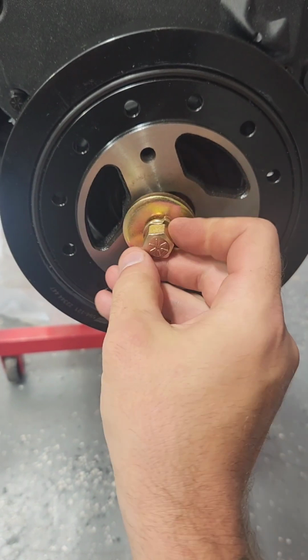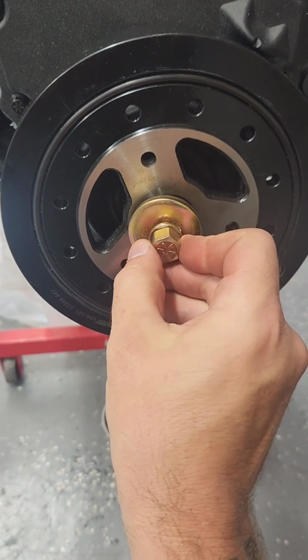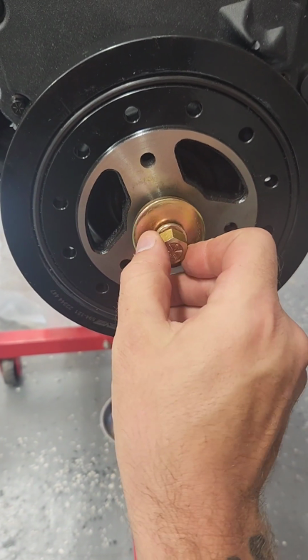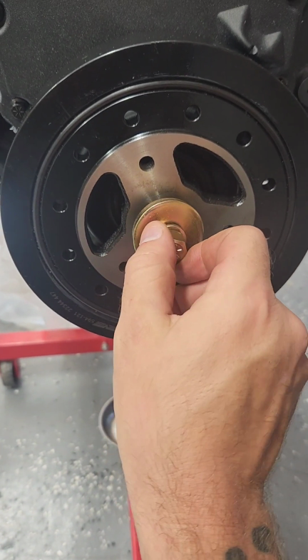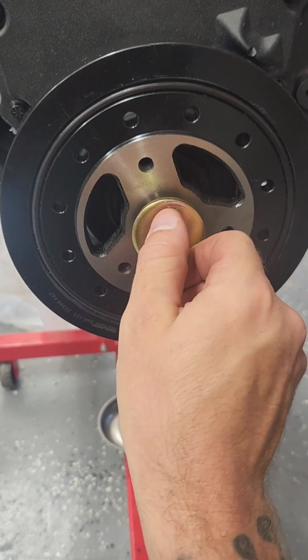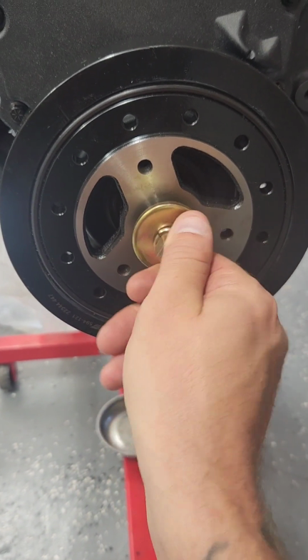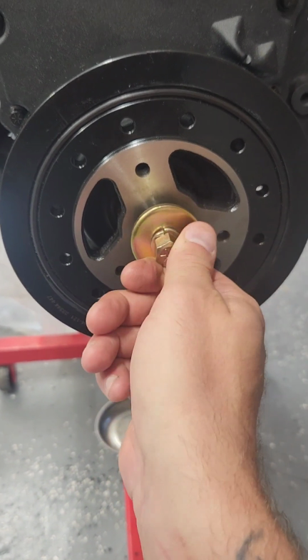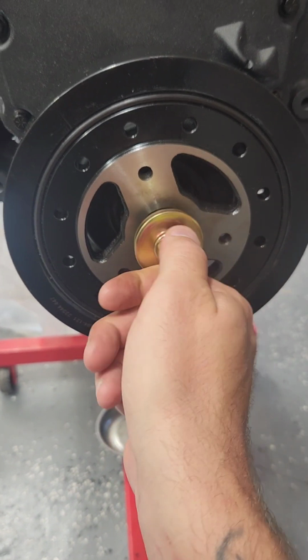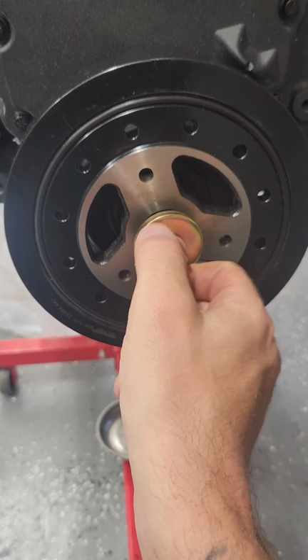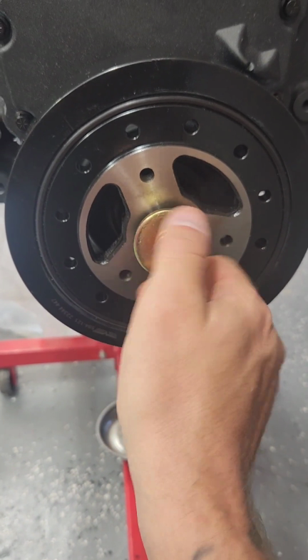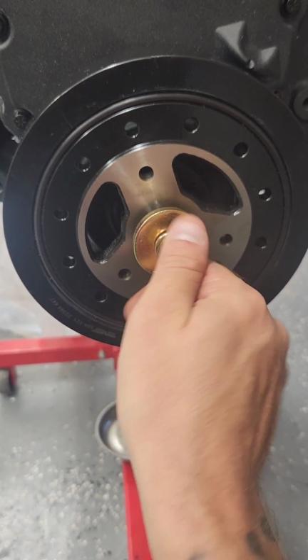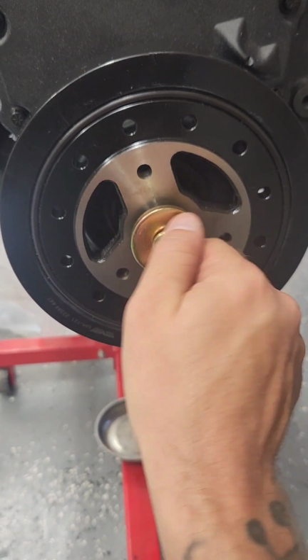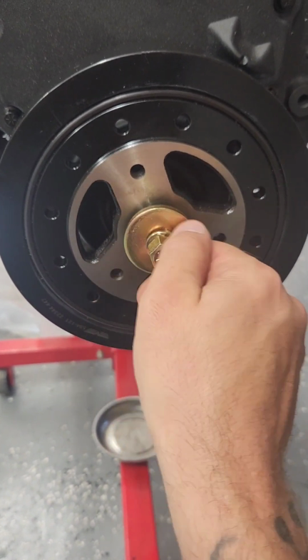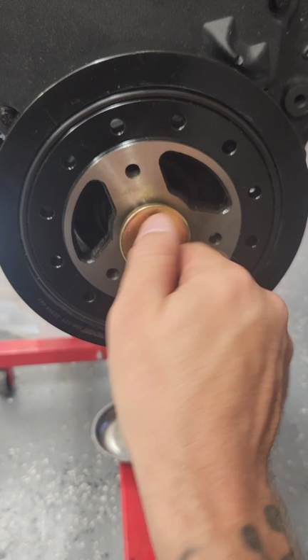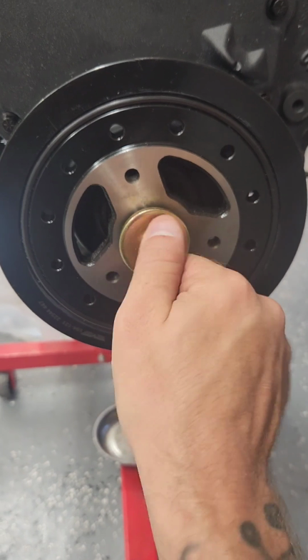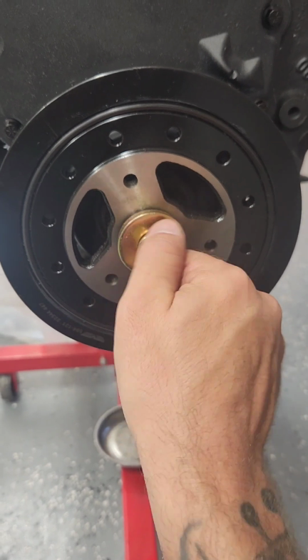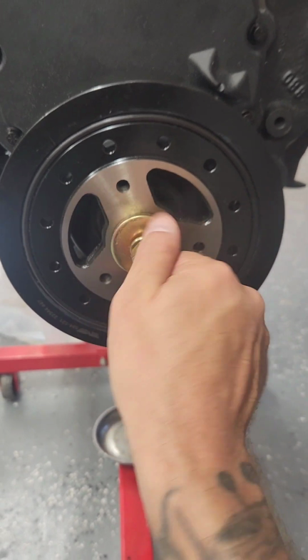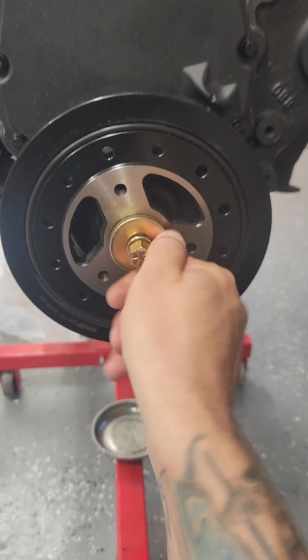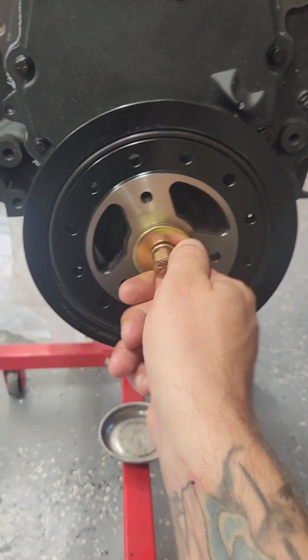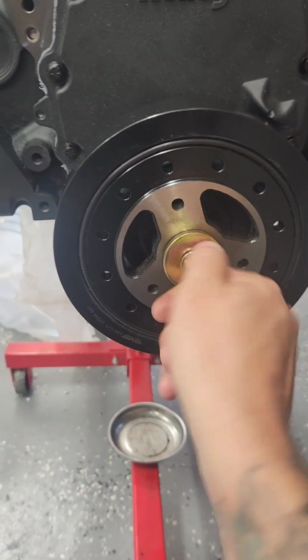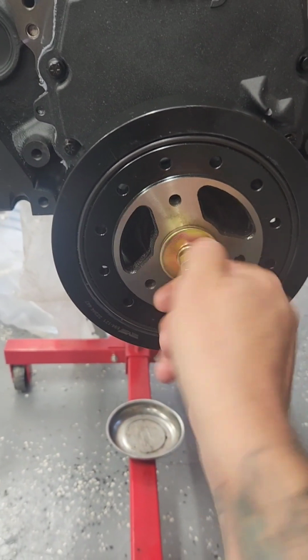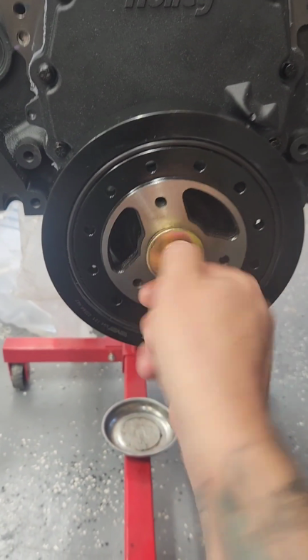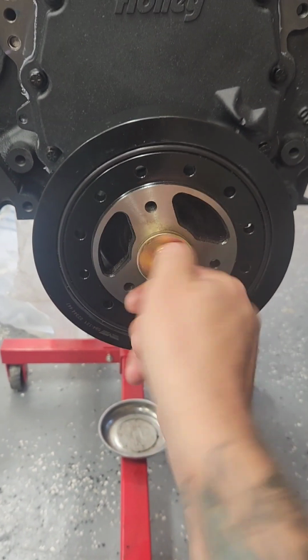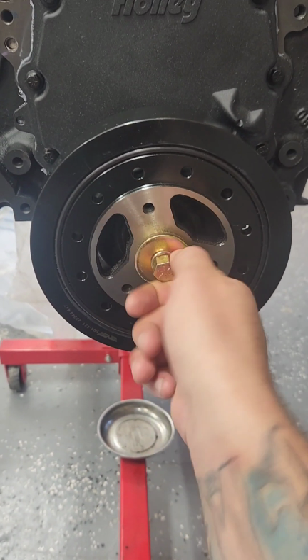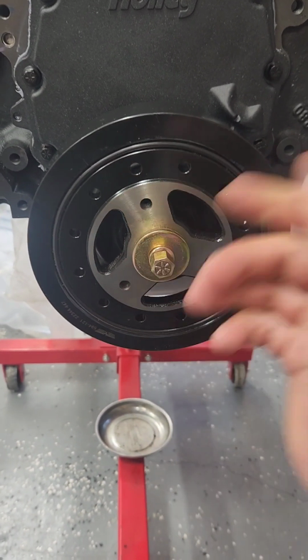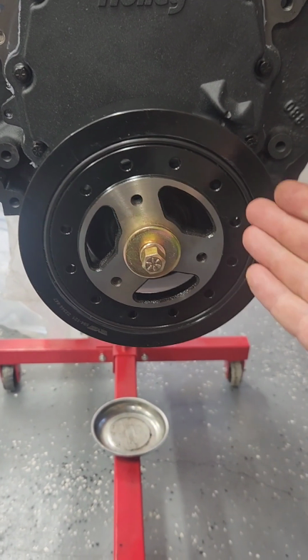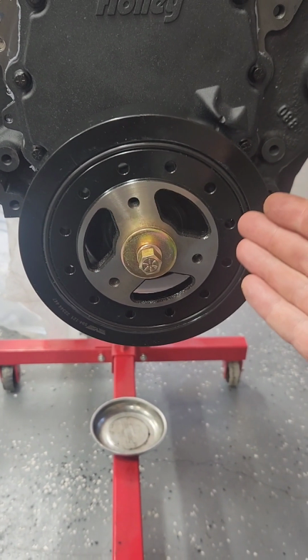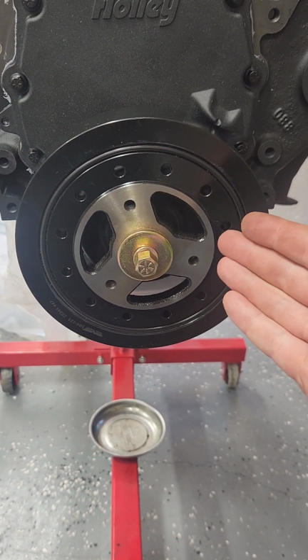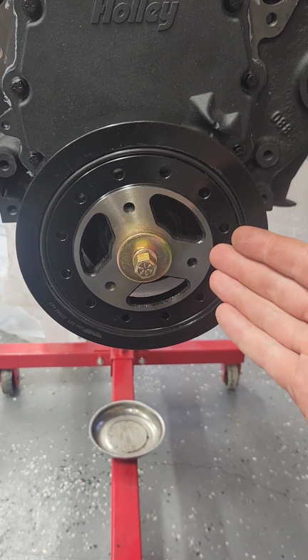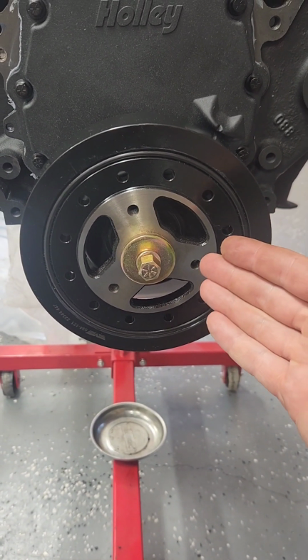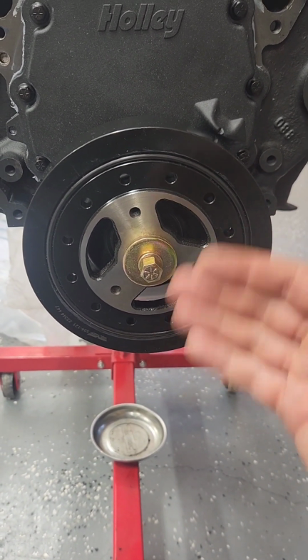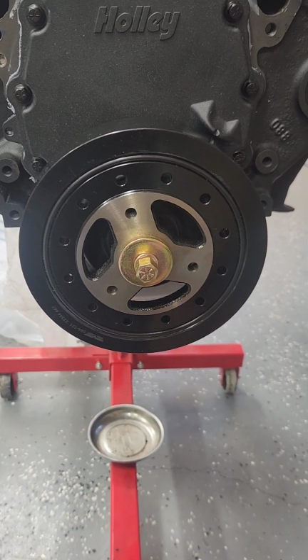If you try to pull your balancer on with the bolt, you'll break it in the crank and you'll have to drill it out. If you hammer this on, you're going to damage your main bearings in the motor. It's this simple if you buy the right tool for 10 bucks.